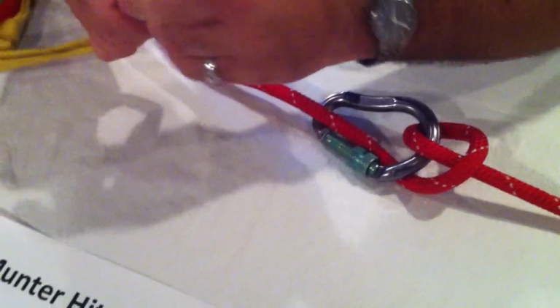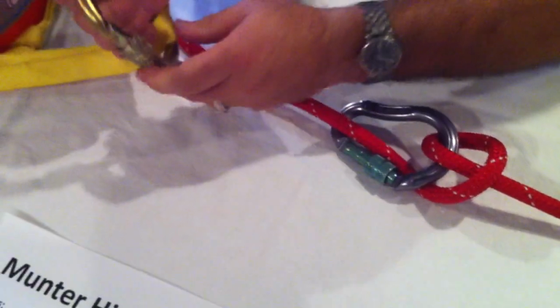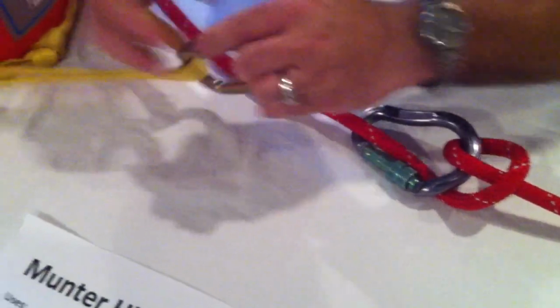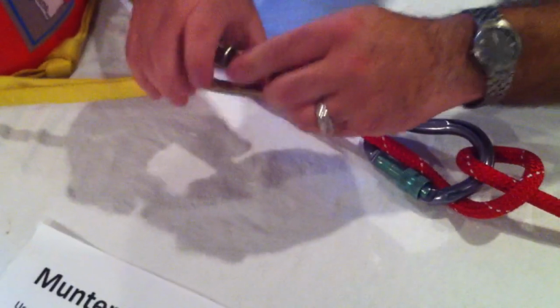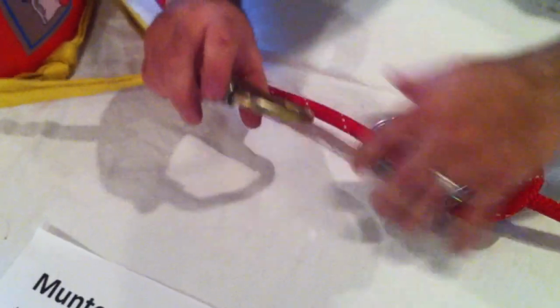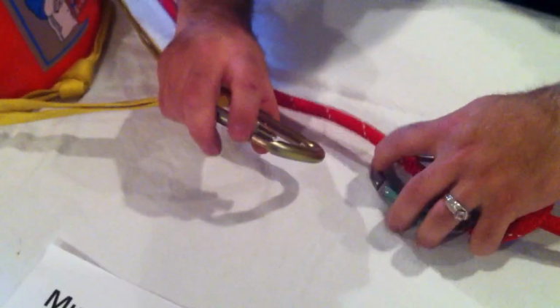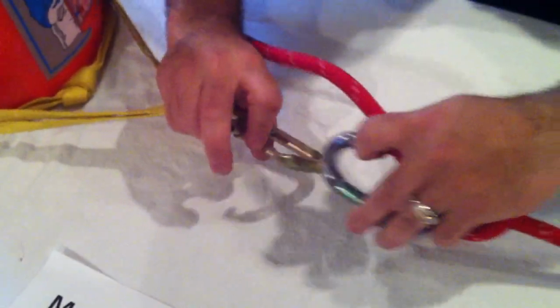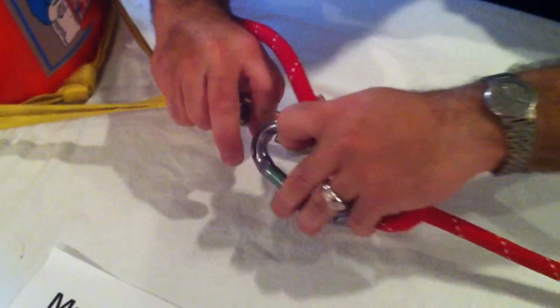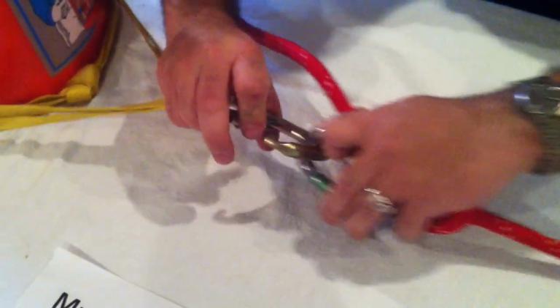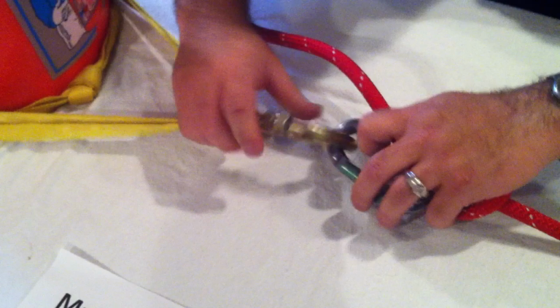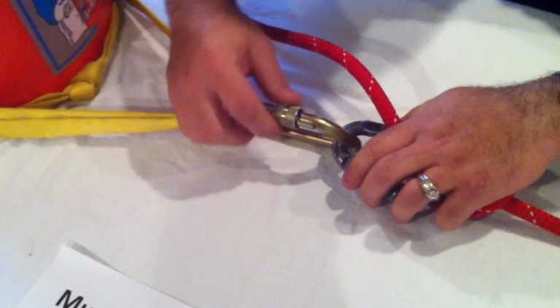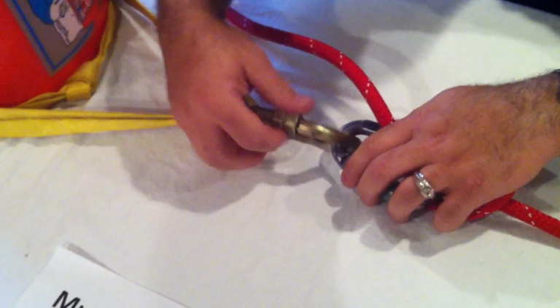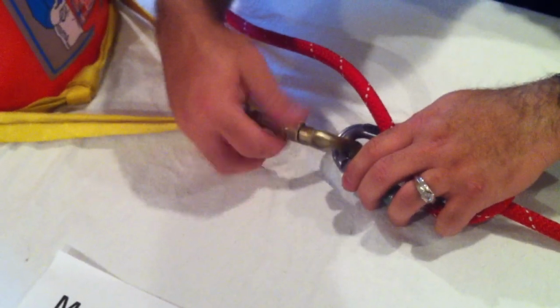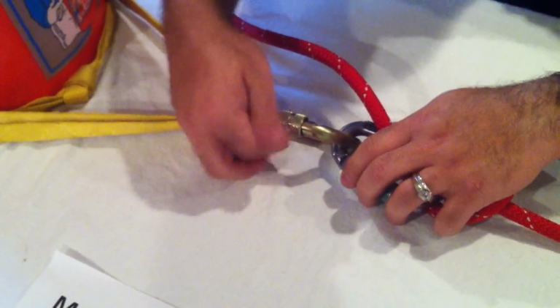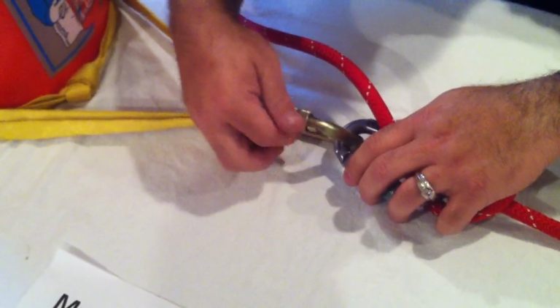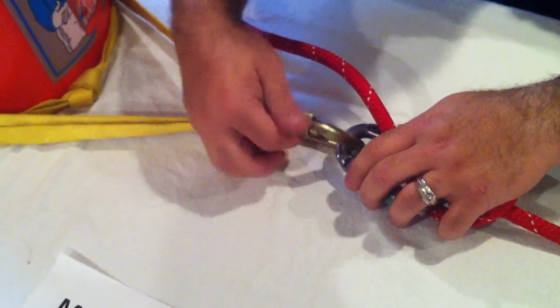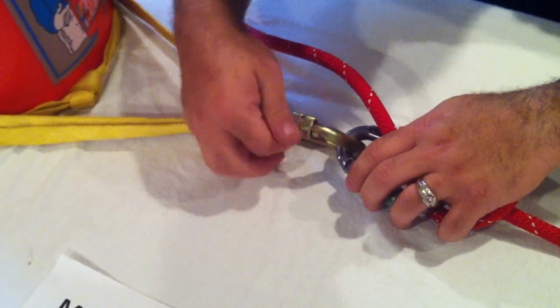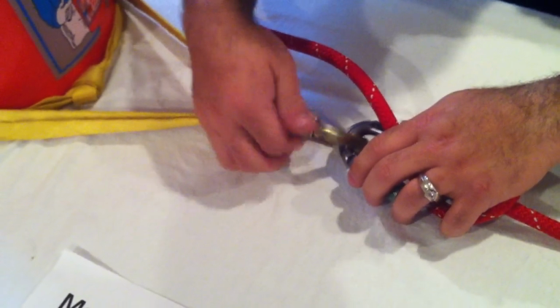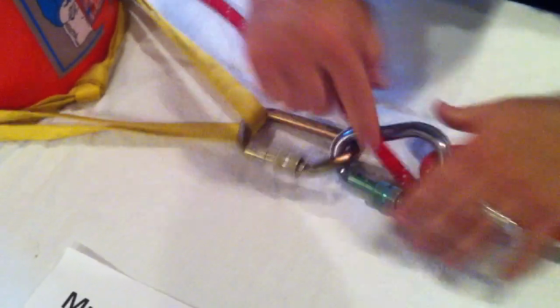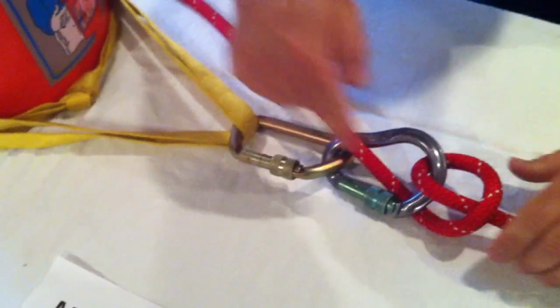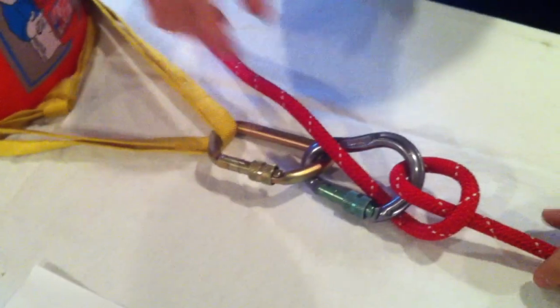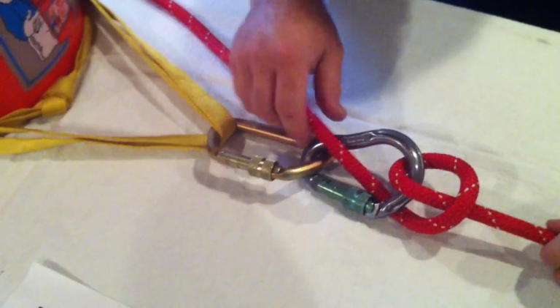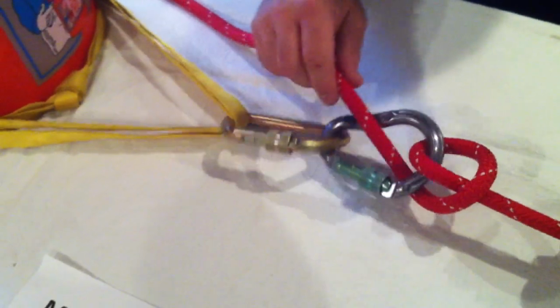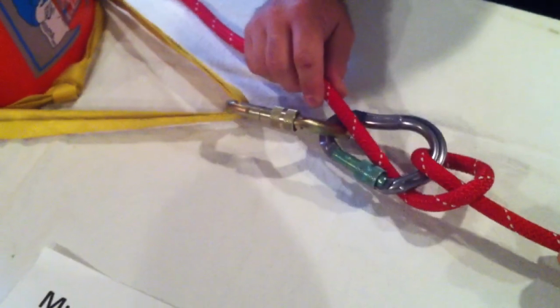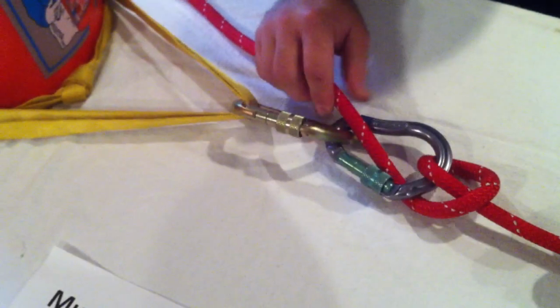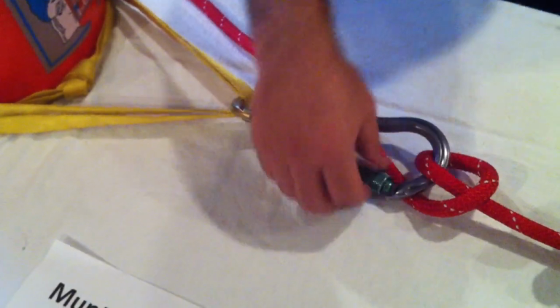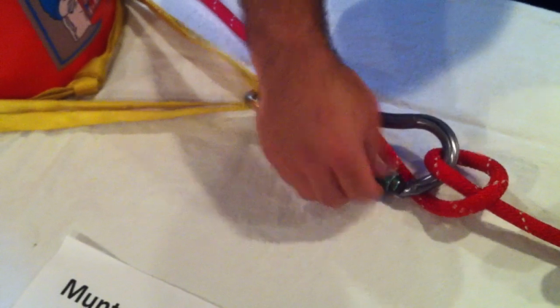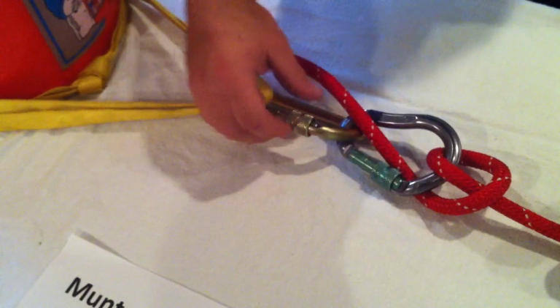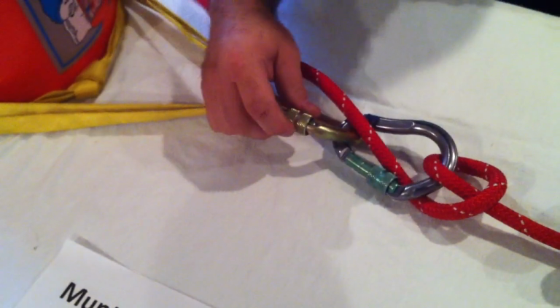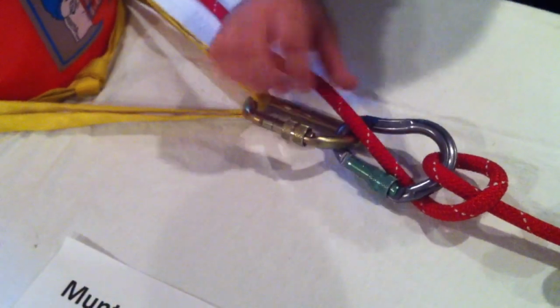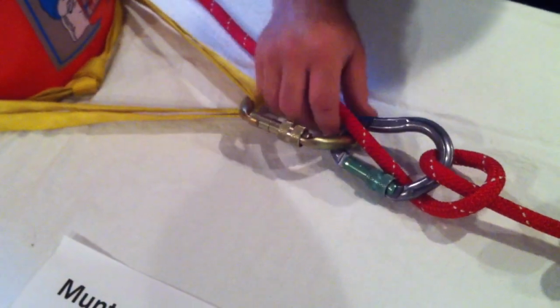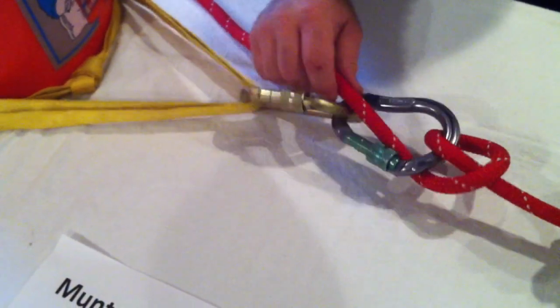I'm going to use another carabiner here to attach it to help you get a better view of what's going on. You could just use this carabiner directly to your anchor point as well. Make sure your carabiner is locked.